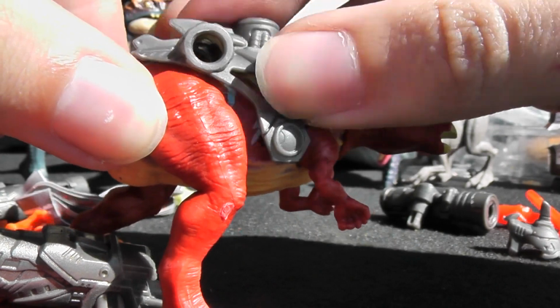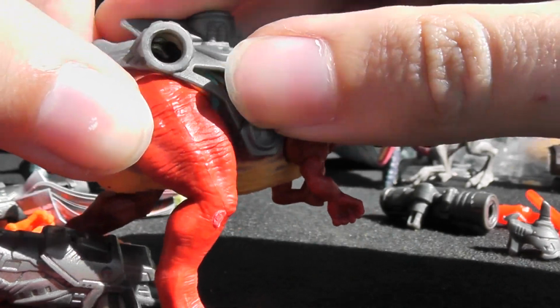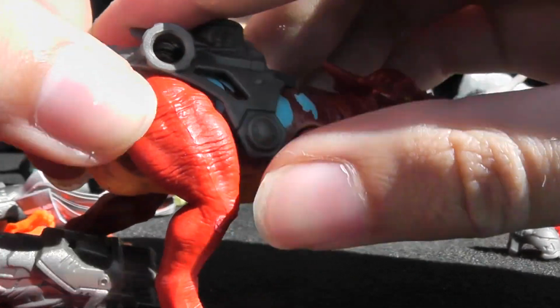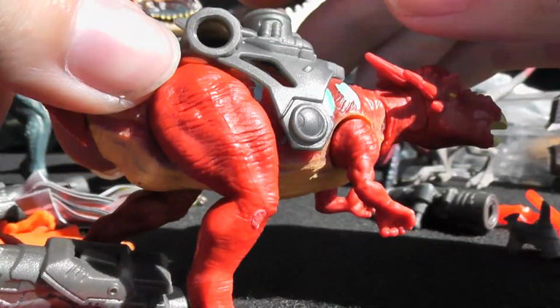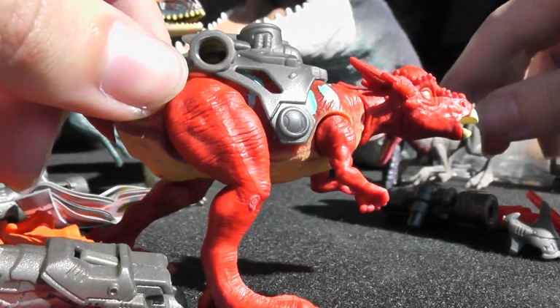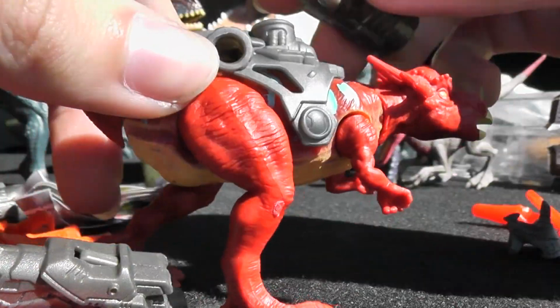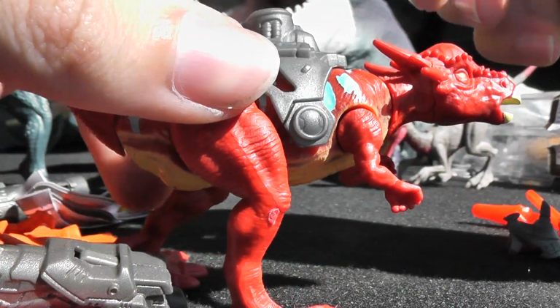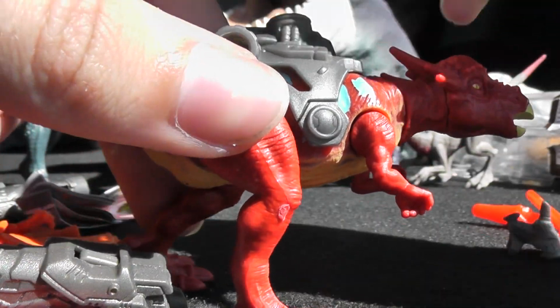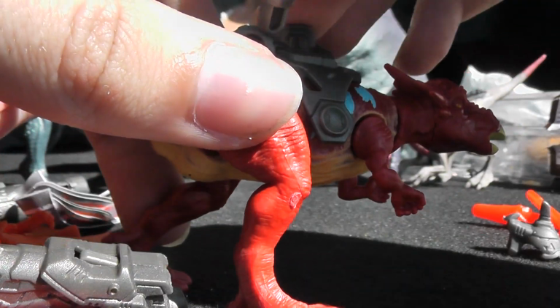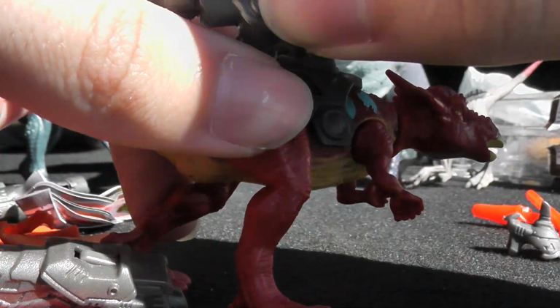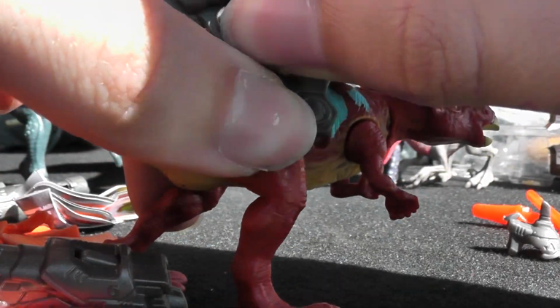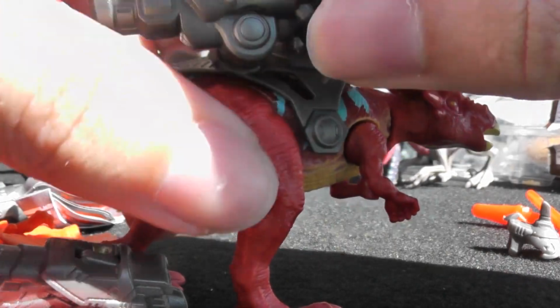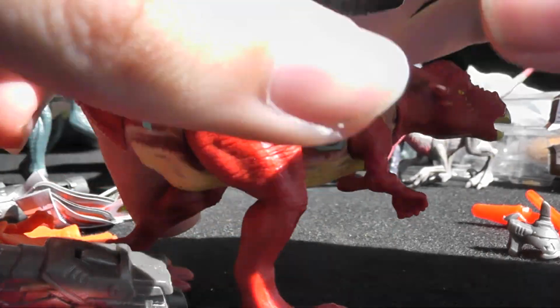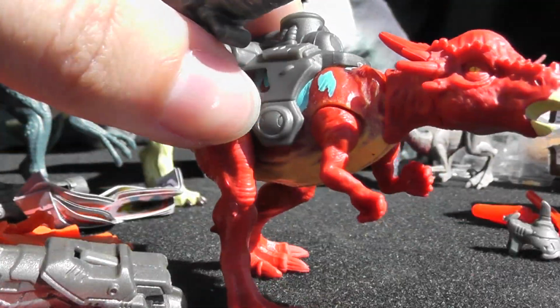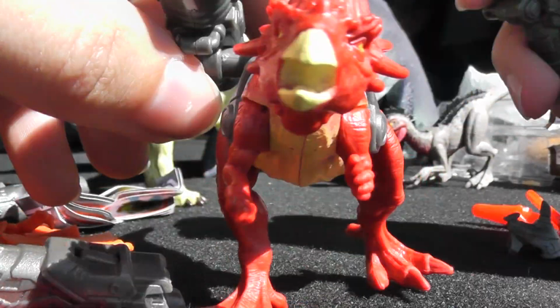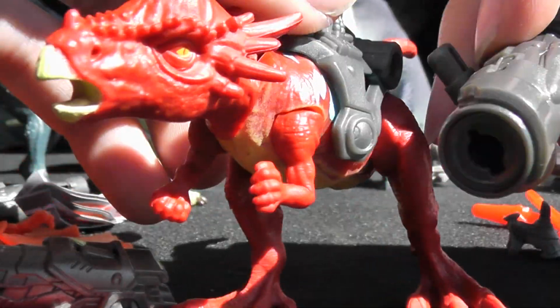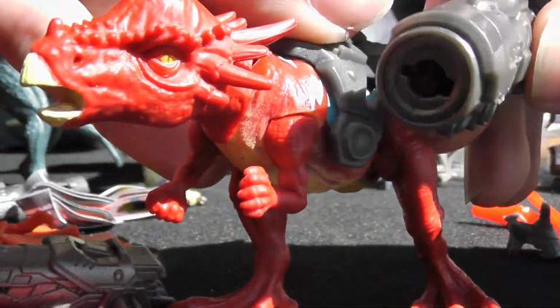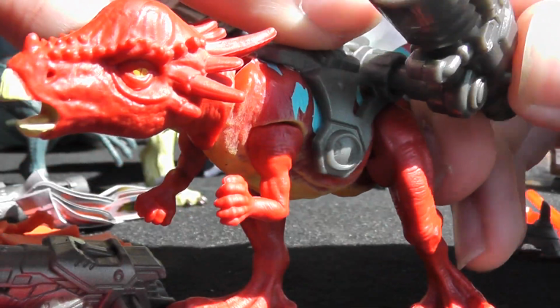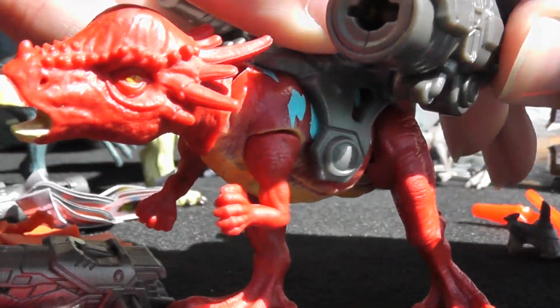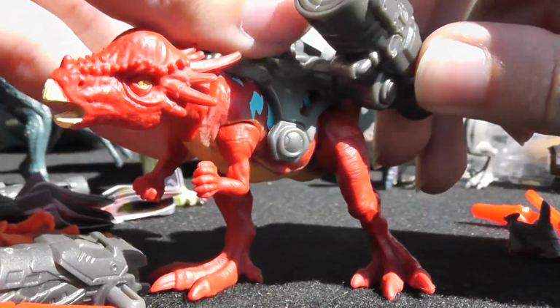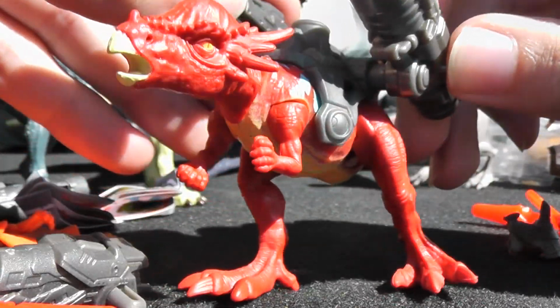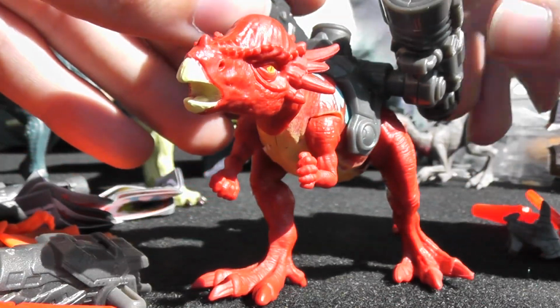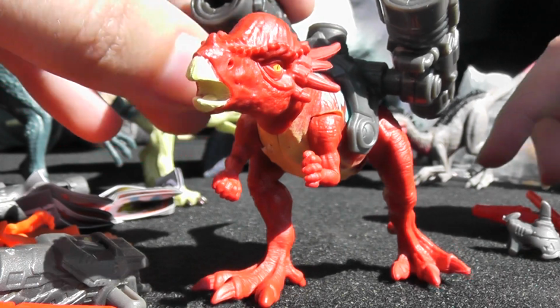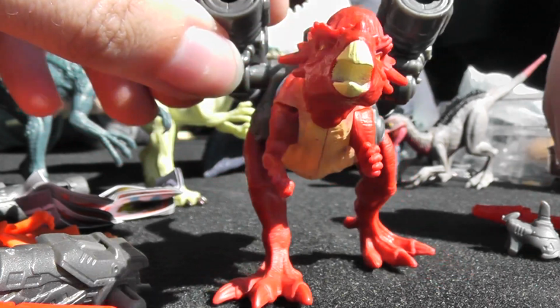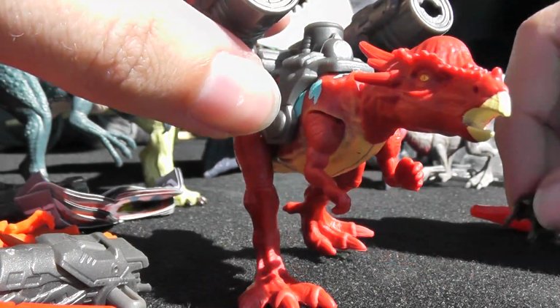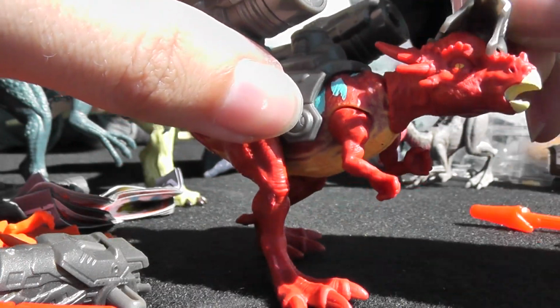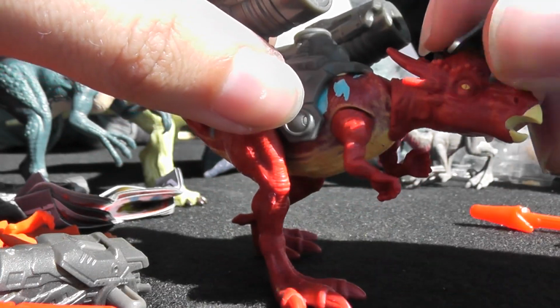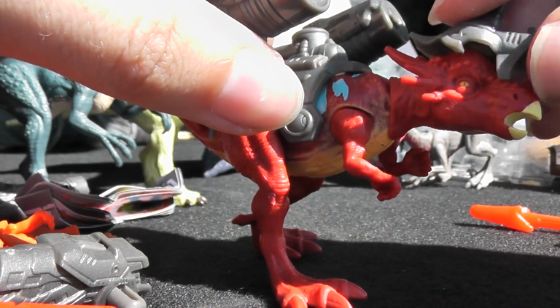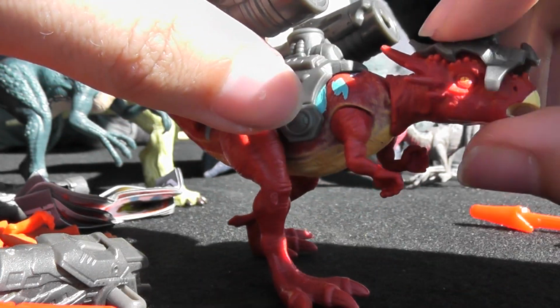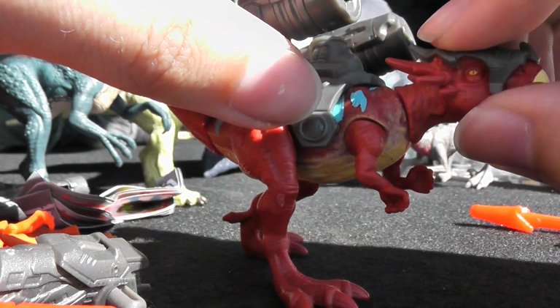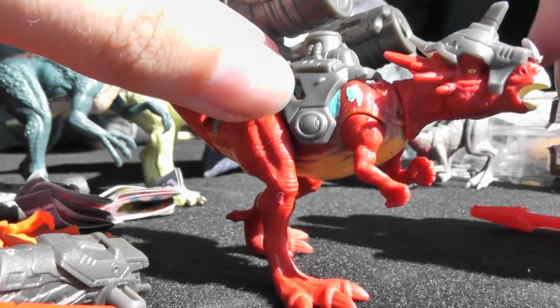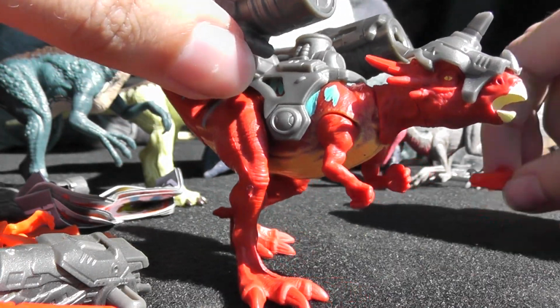It's got some fine details on it — very cool. Again, reminds me of Dino Riders, kind of mixed between Jurassic World and Dino Riders. The raptors from the lineup have a distinct Jurassic World, Jurassic Park feel.